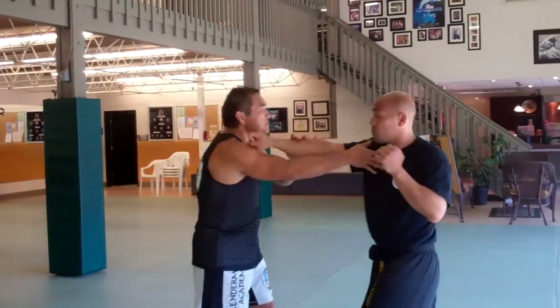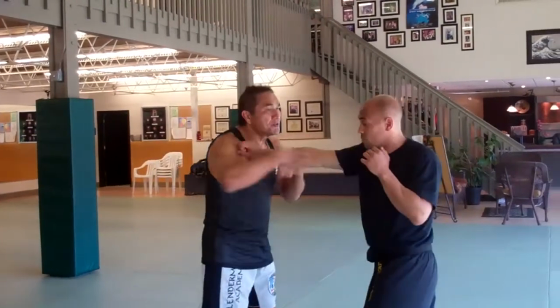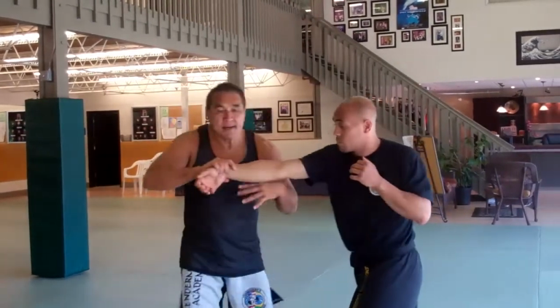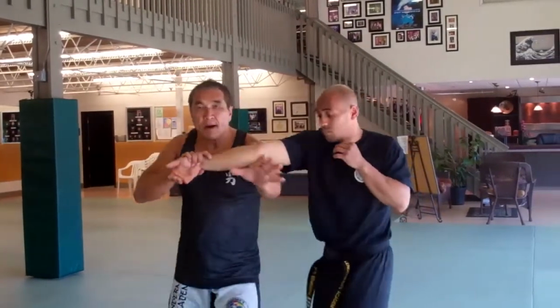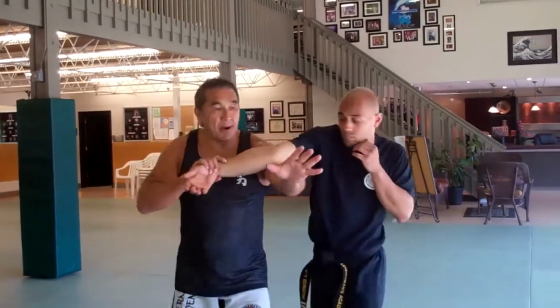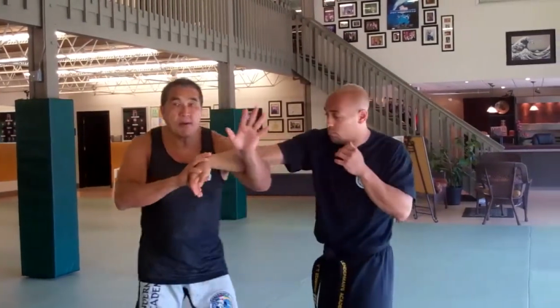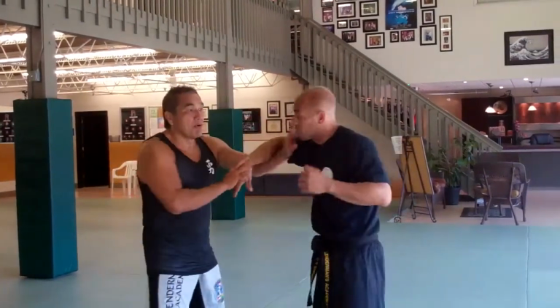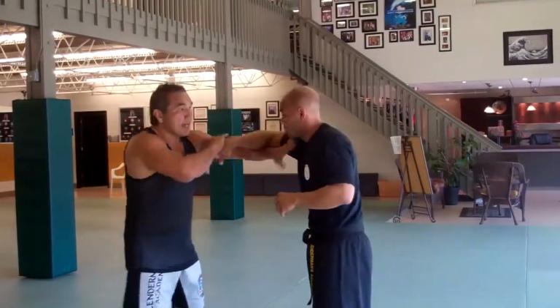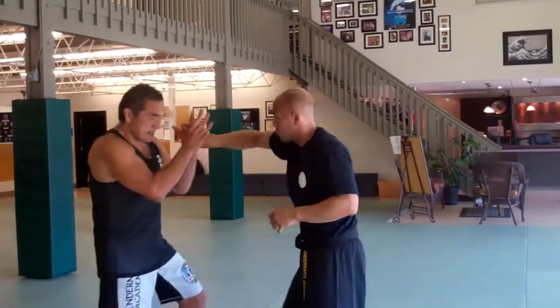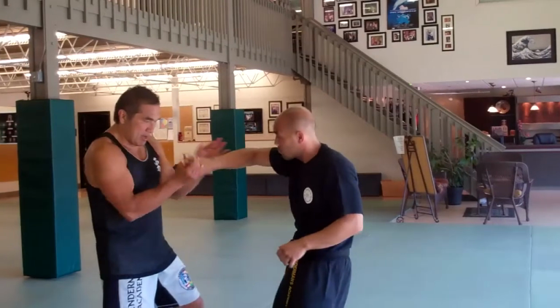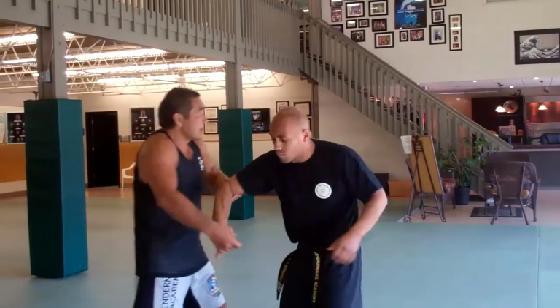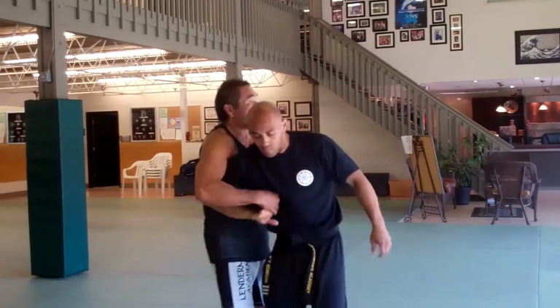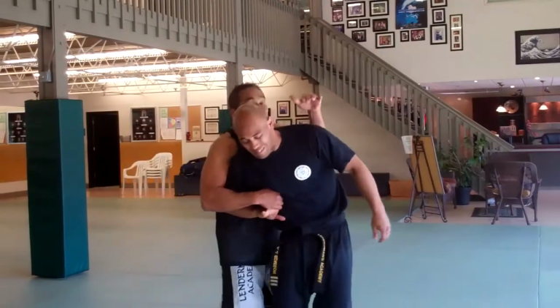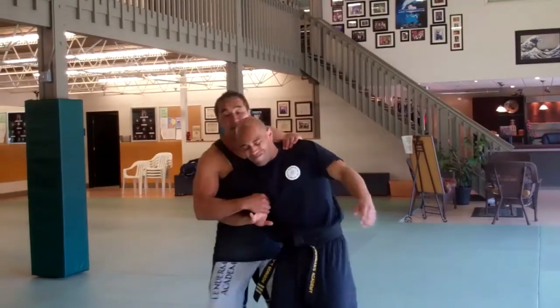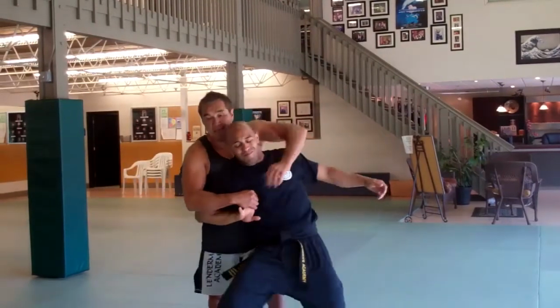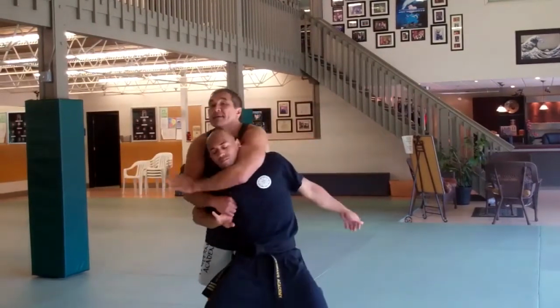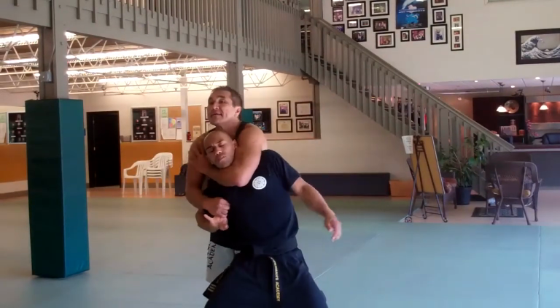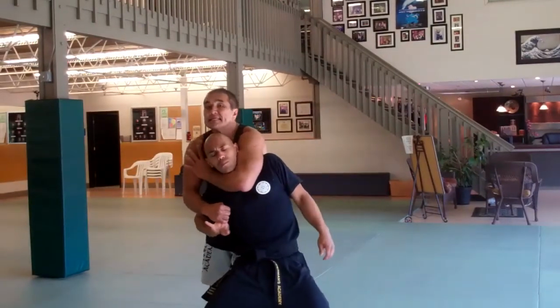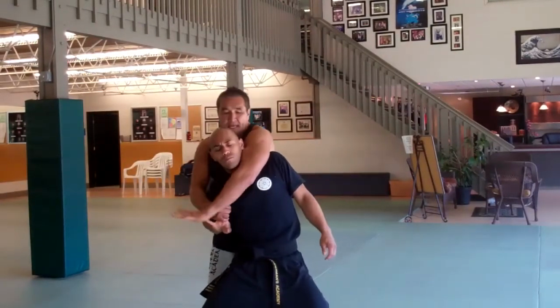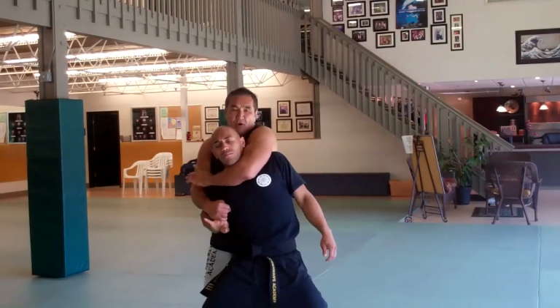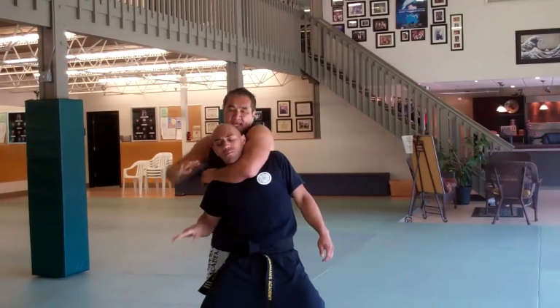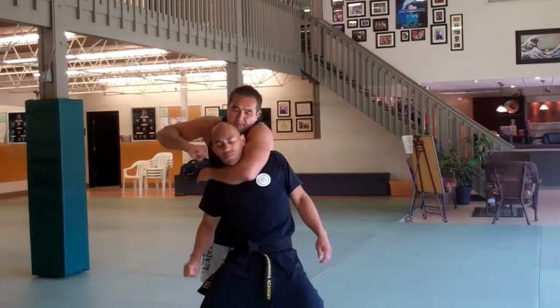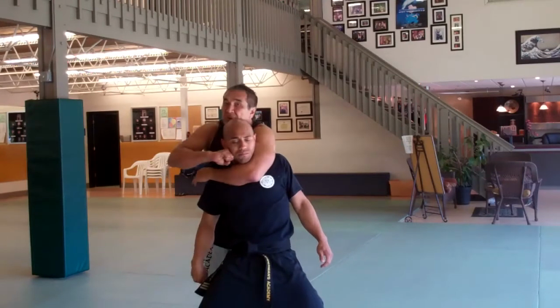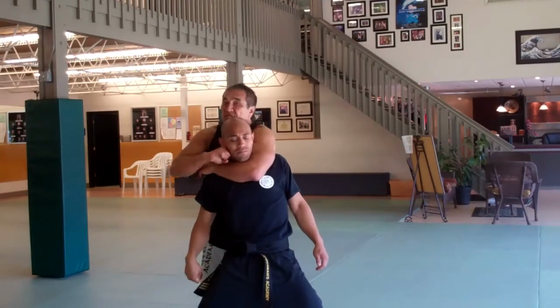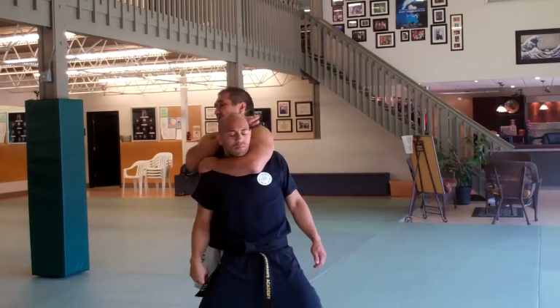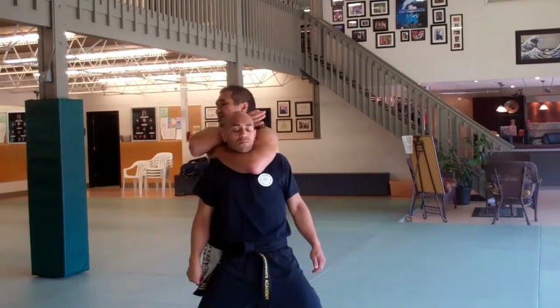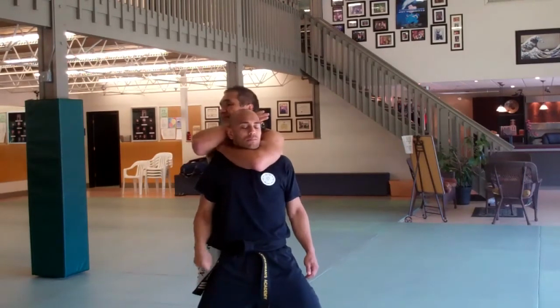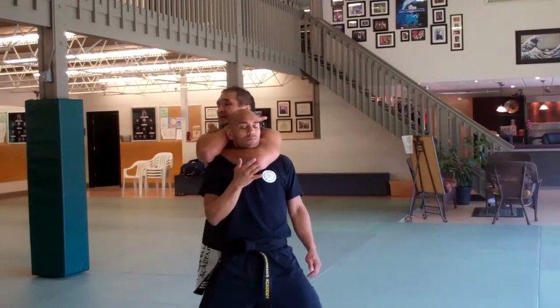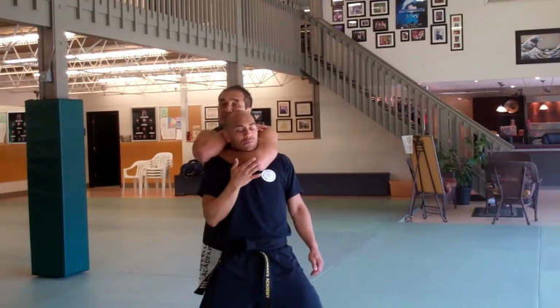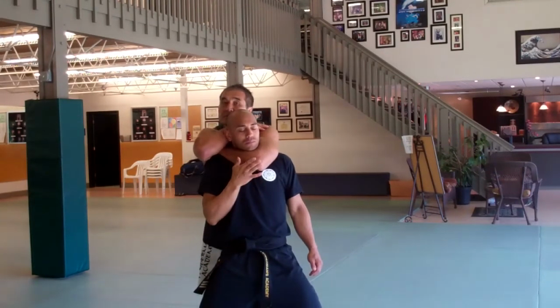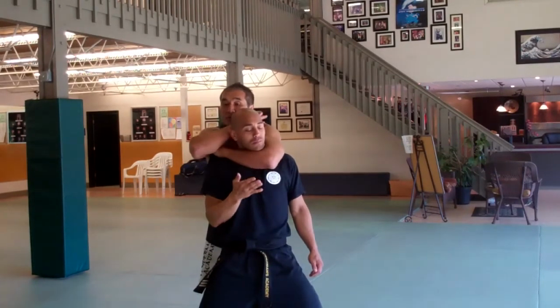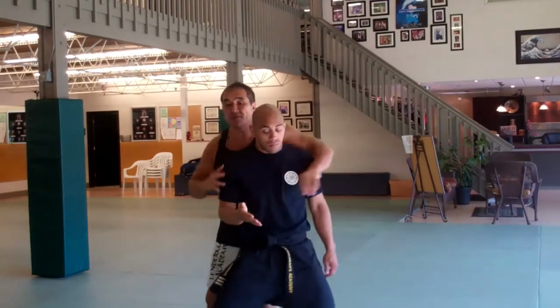Split entry, arm bar, pull back, Bong Sao lock, come under here, step back, get in deep. If you don't quite get it, you can punch, get the position in, and do your rear naked choke.